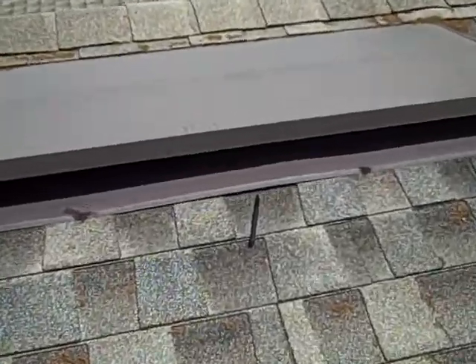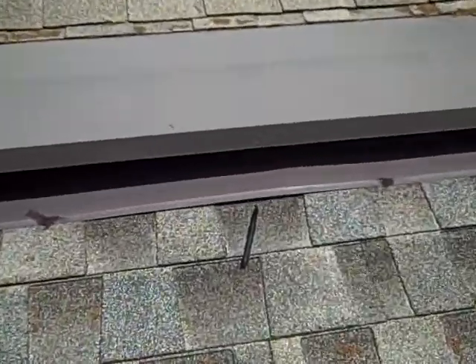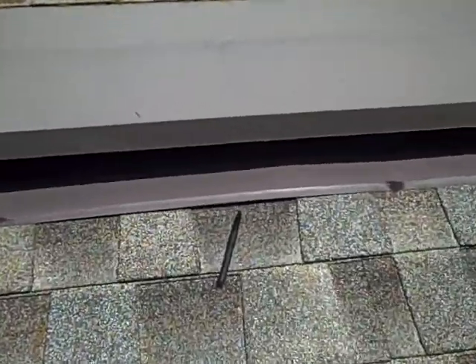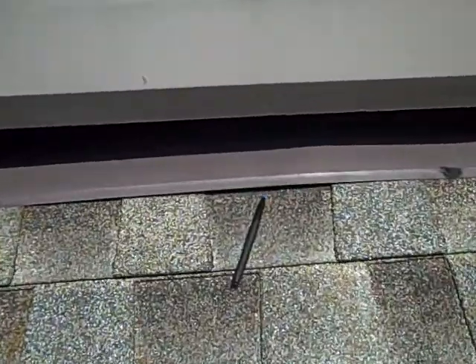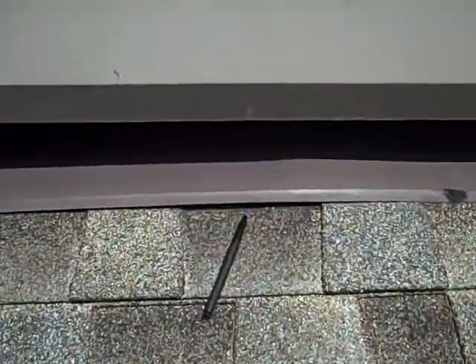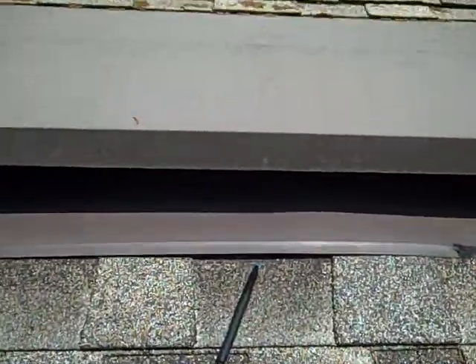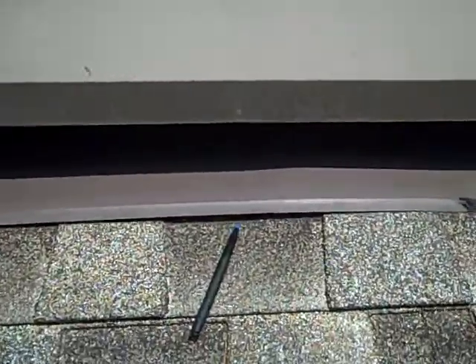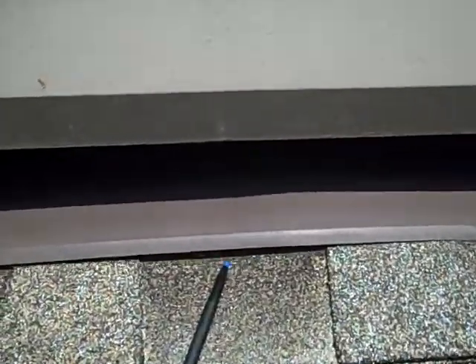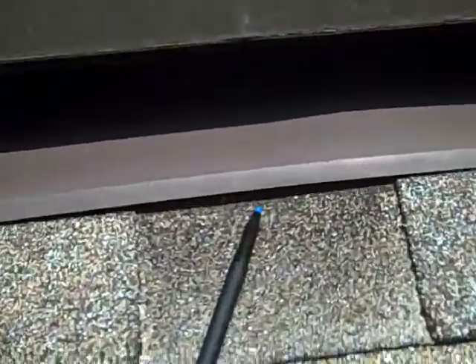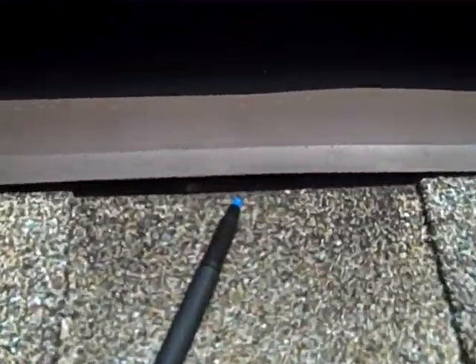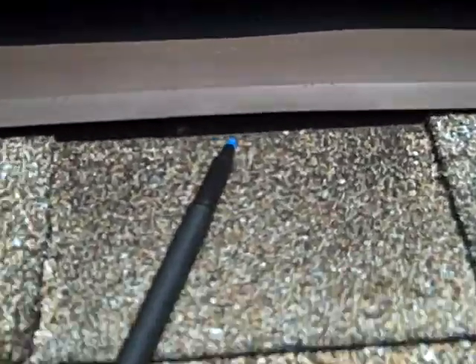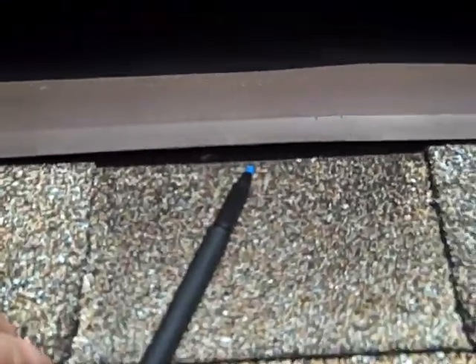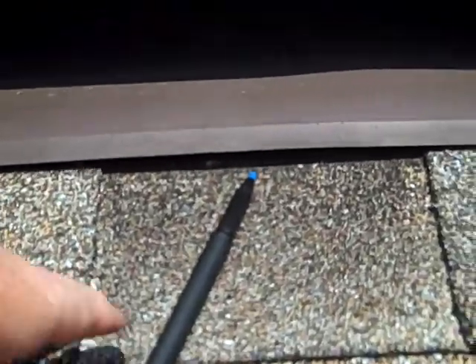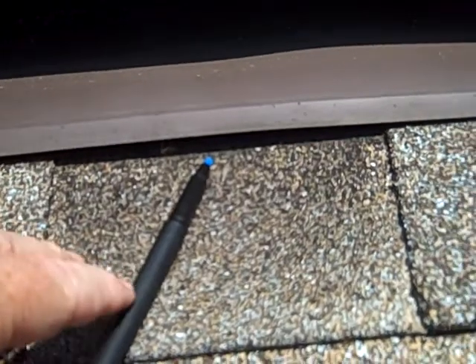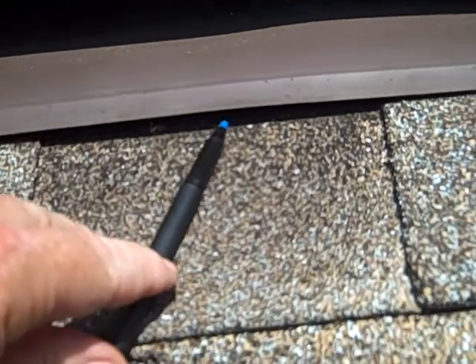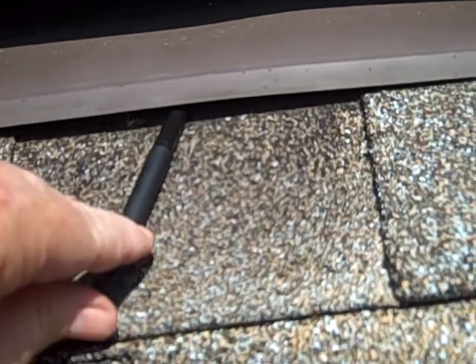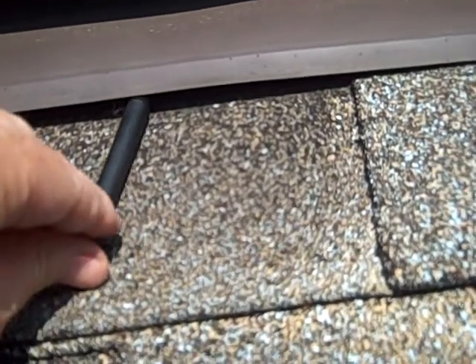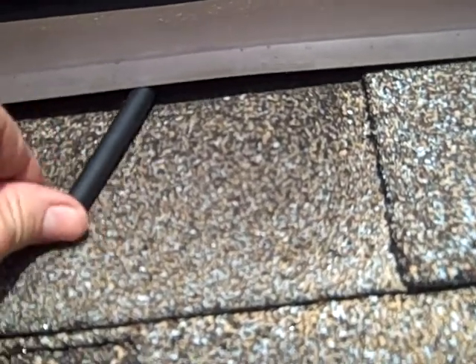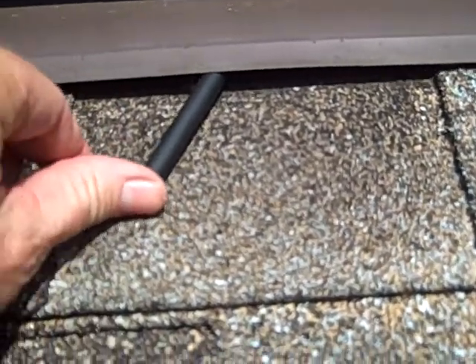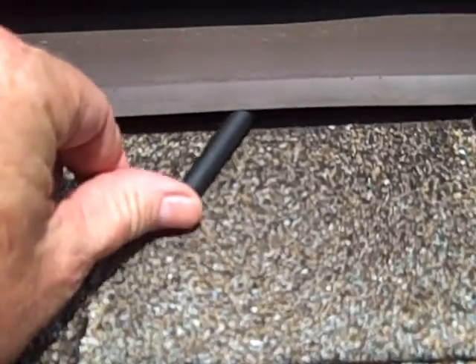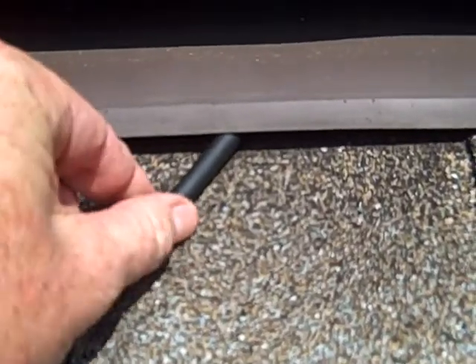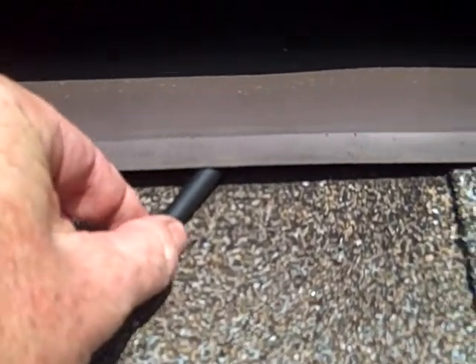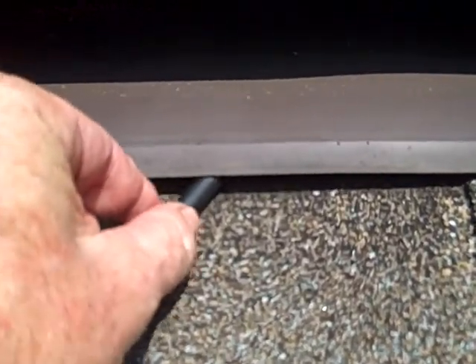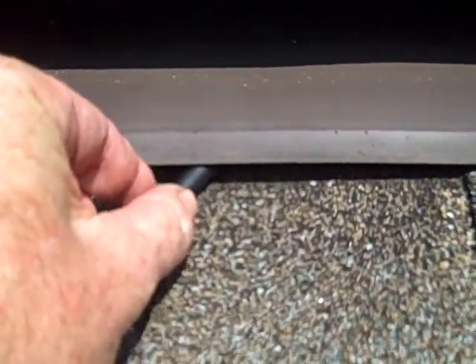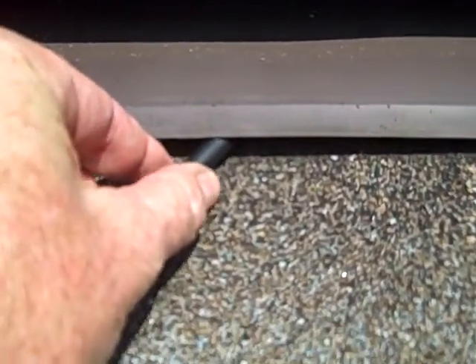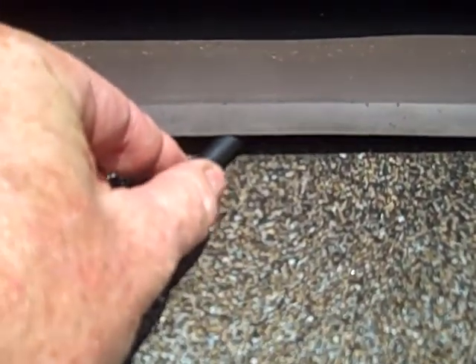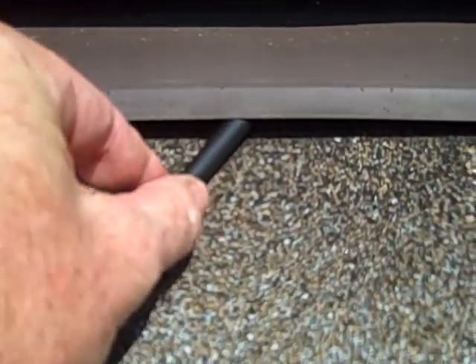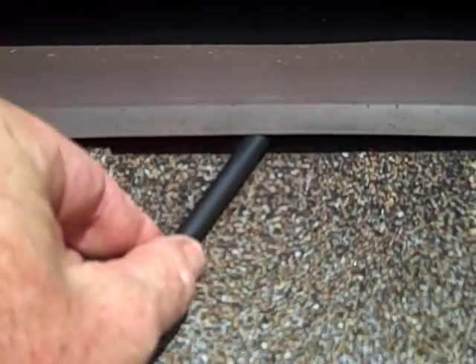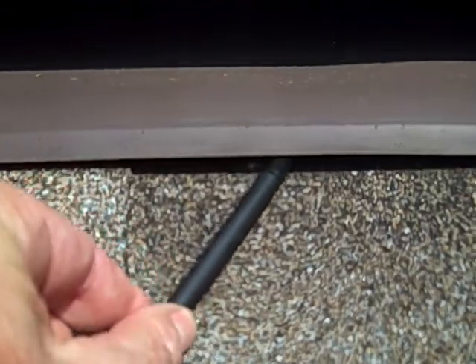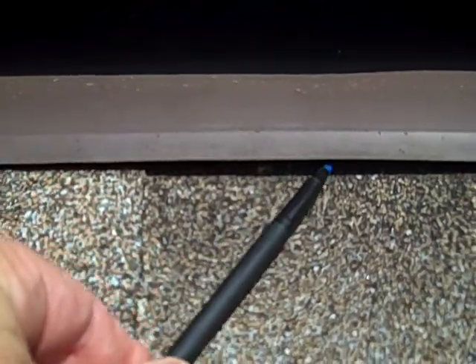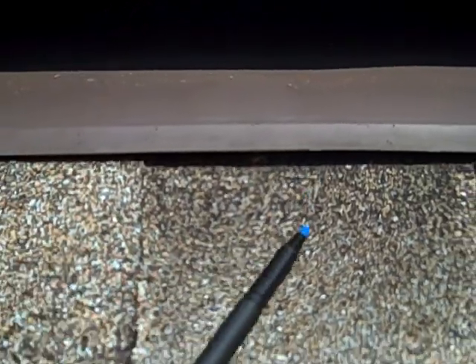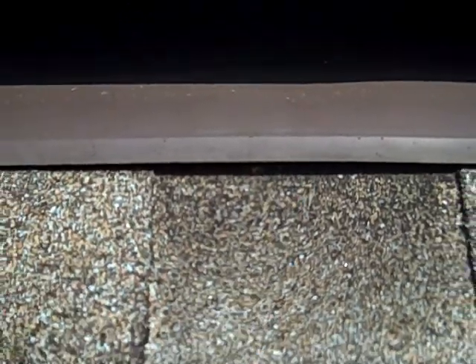As we get a little bit closer, what we can see is we've got an elevated piece in the flashing. You can imagine the water in a blowing rain getting right underneath.